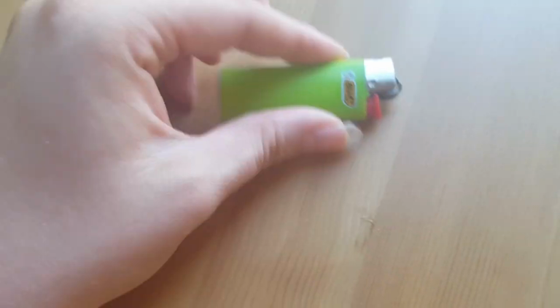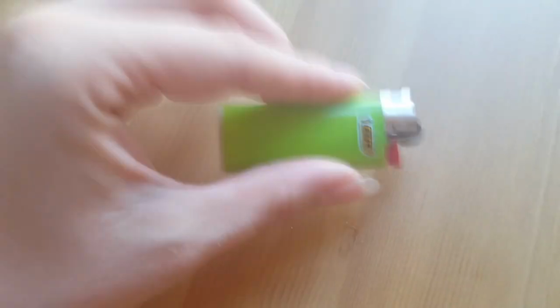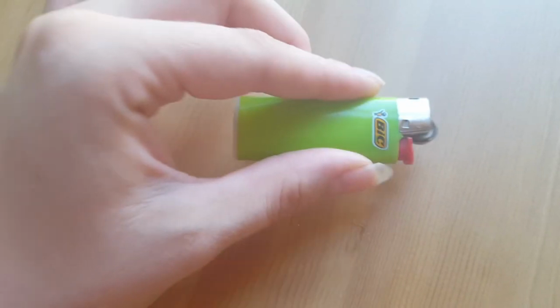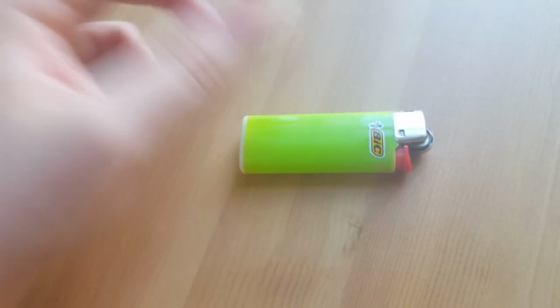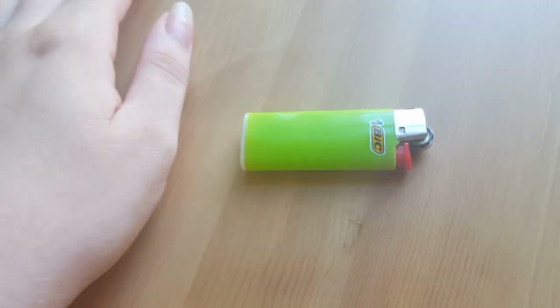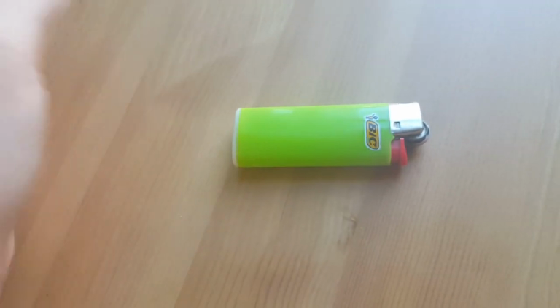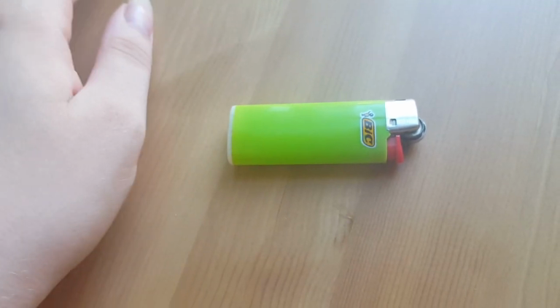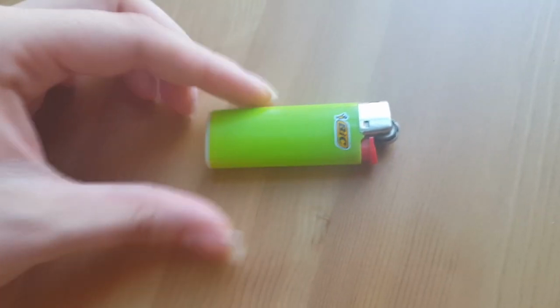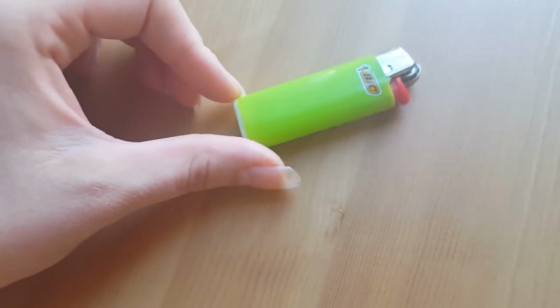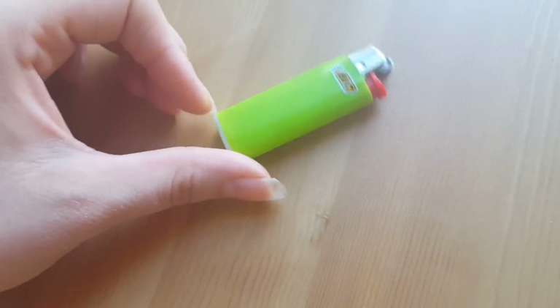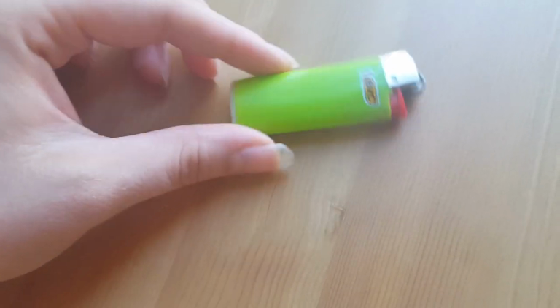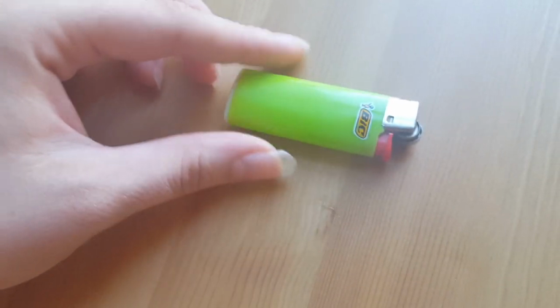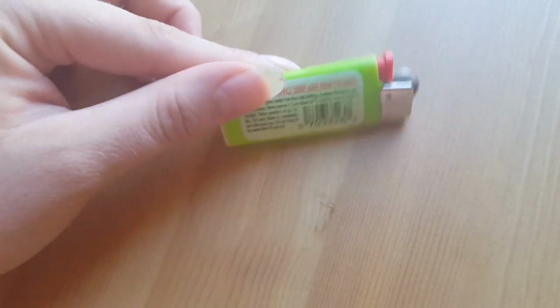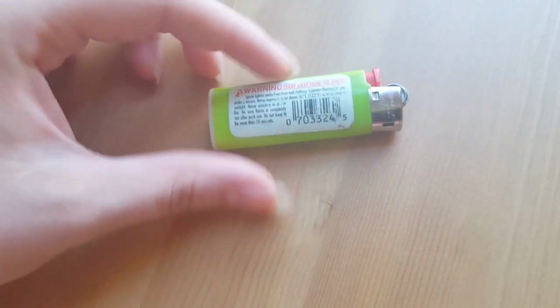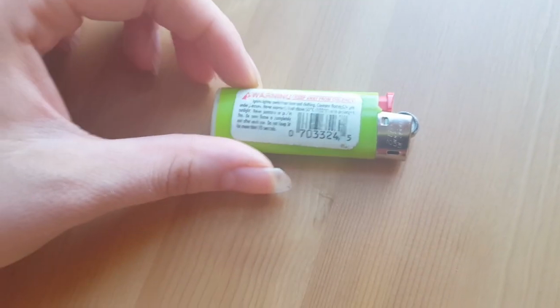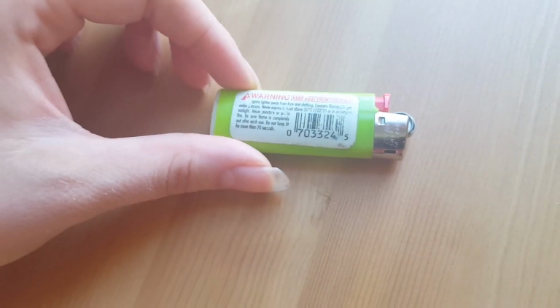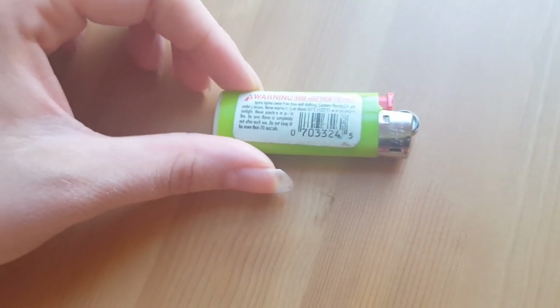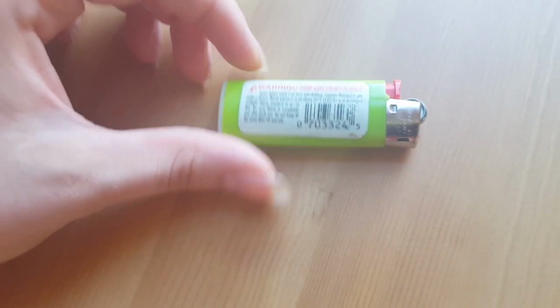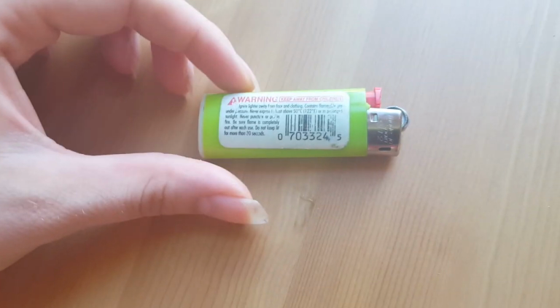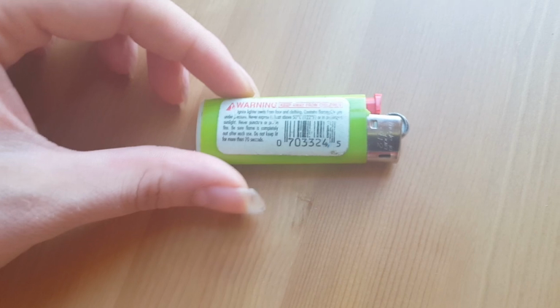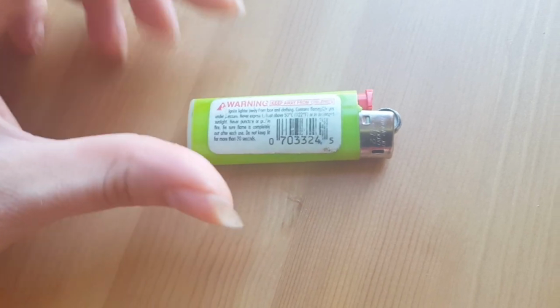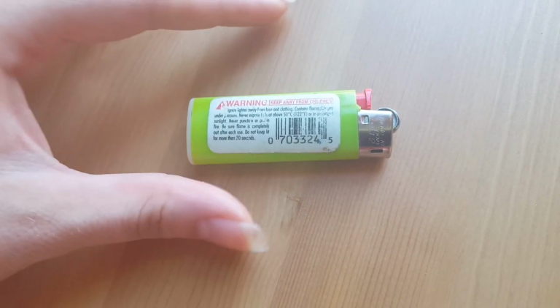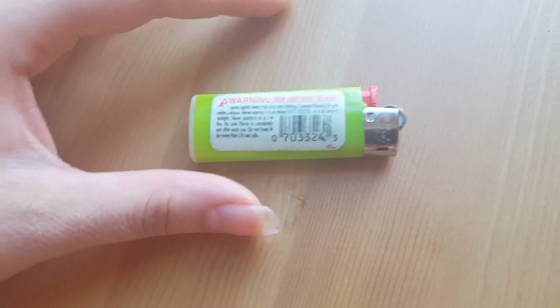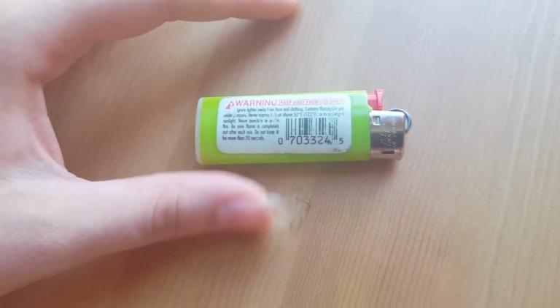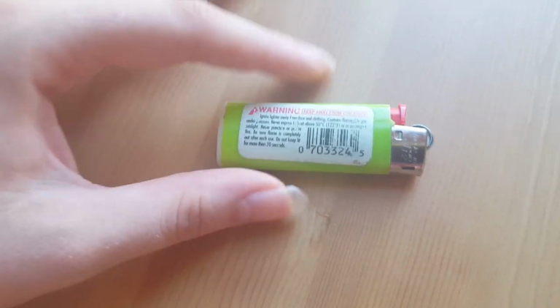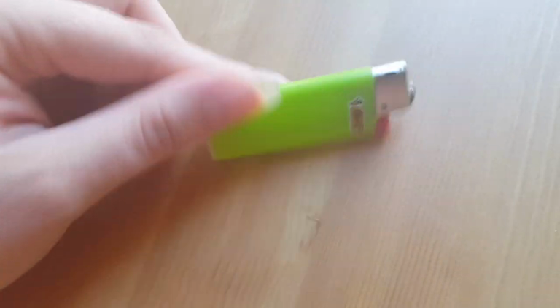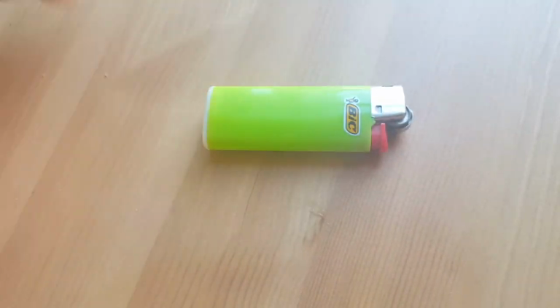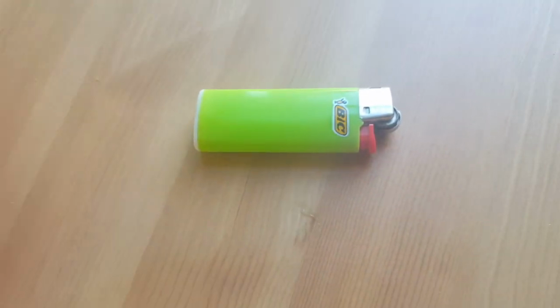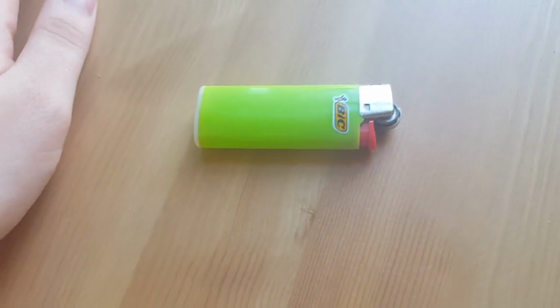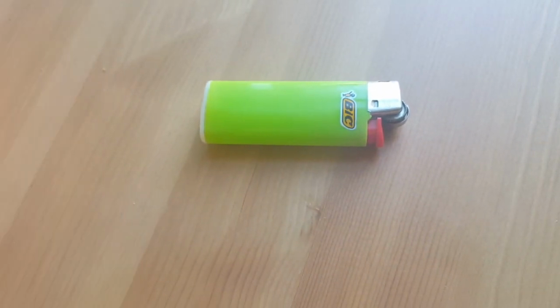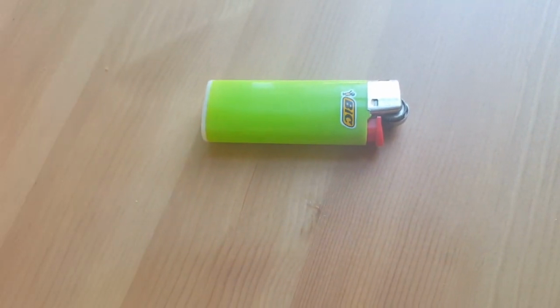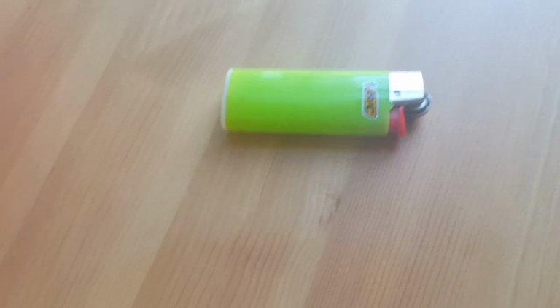It's fairly full, so you can't really change it or anything like that. And it says do not keep it lit for more than 30 seconds, which is fine — I don't think I'd want to do that anyway.